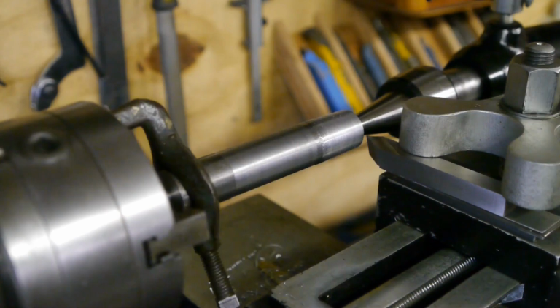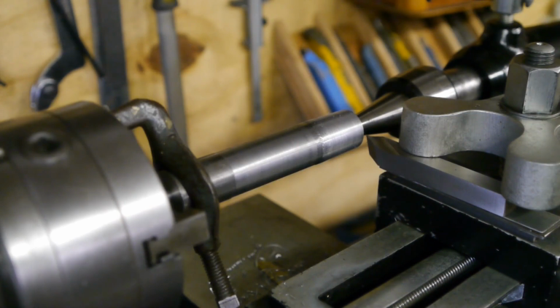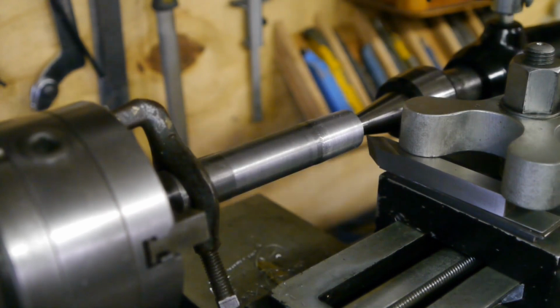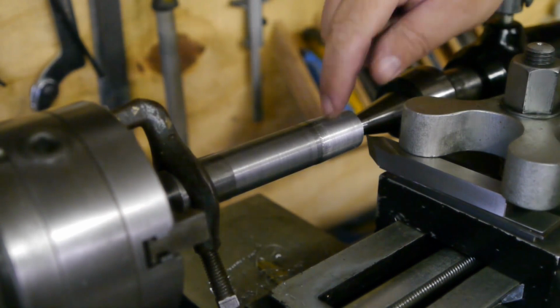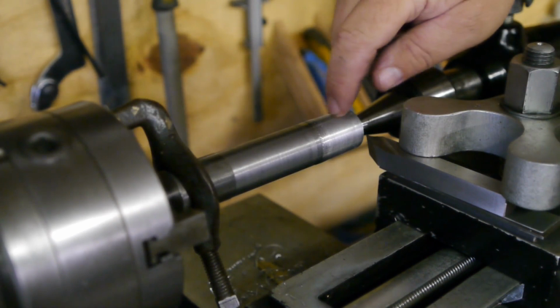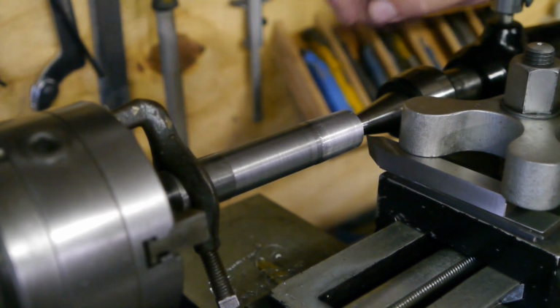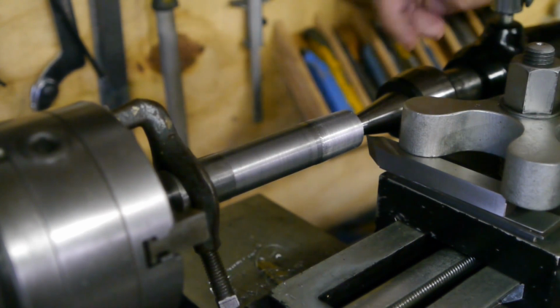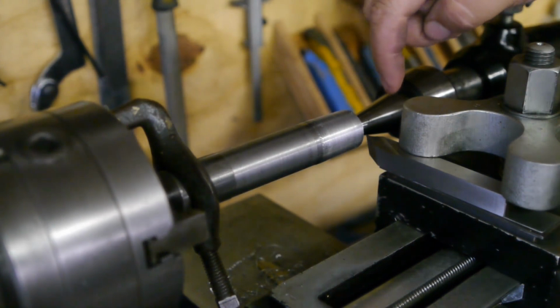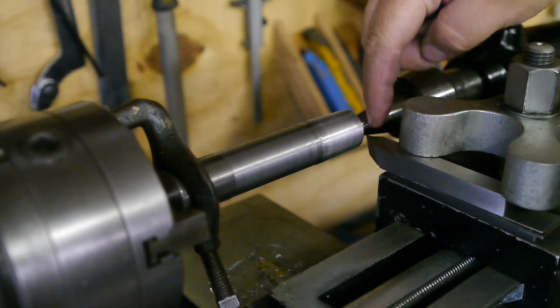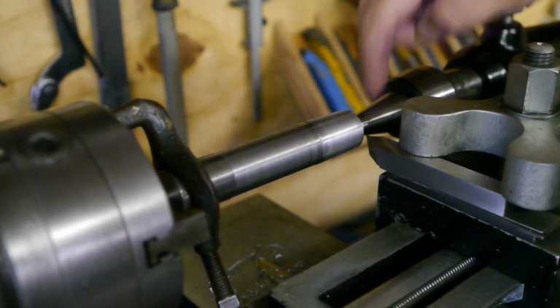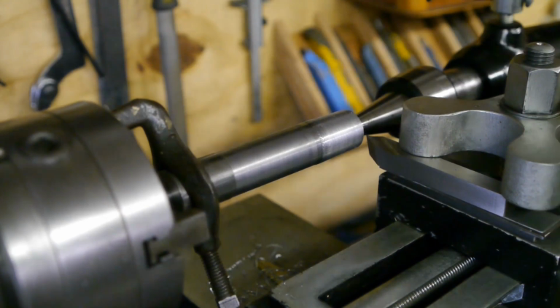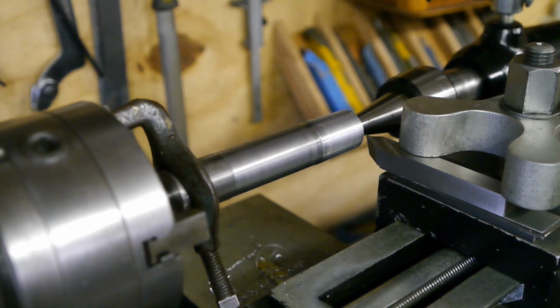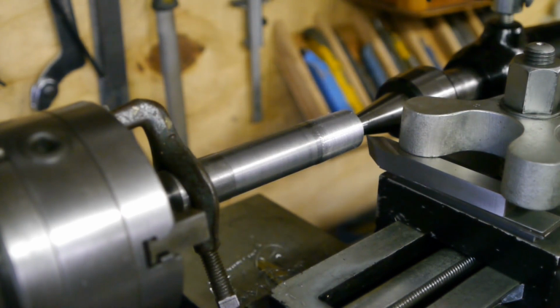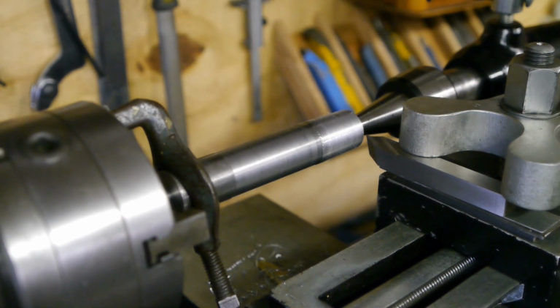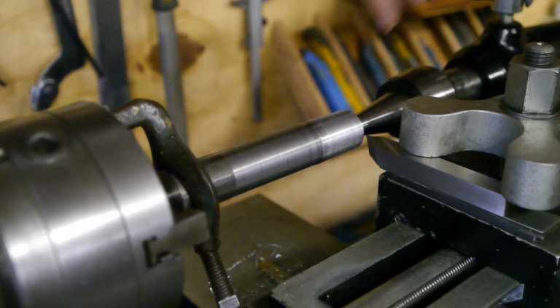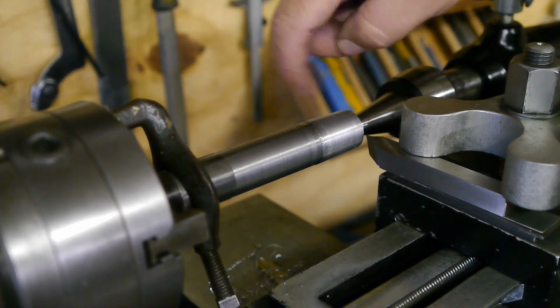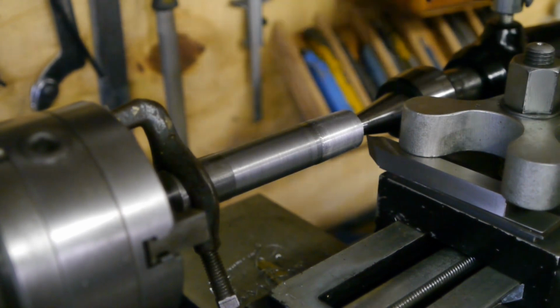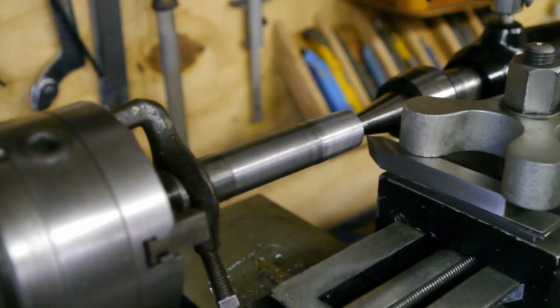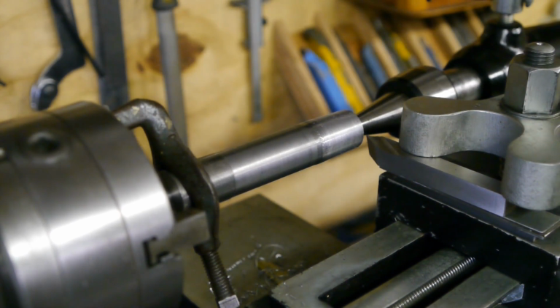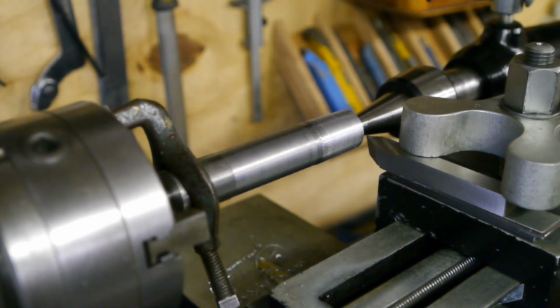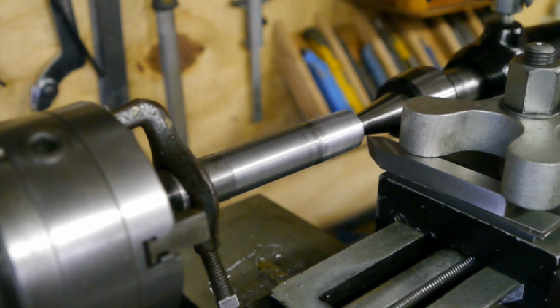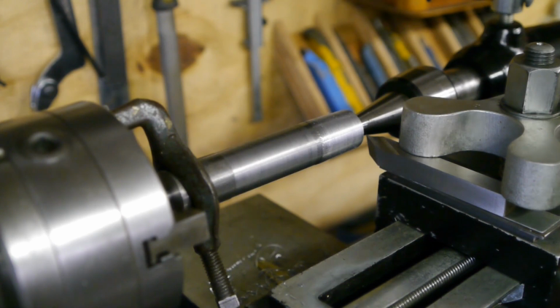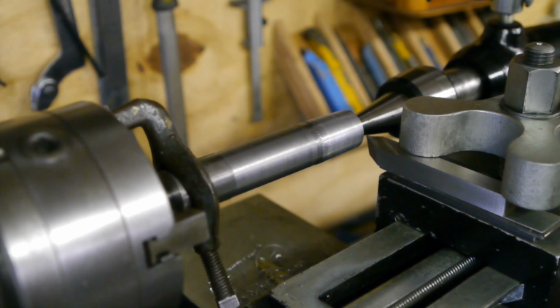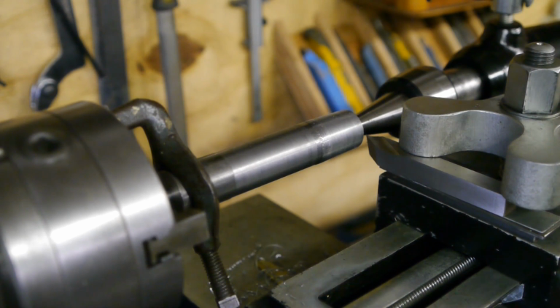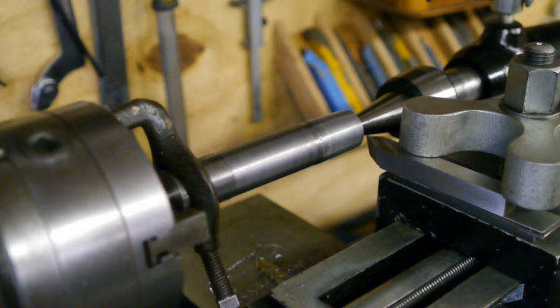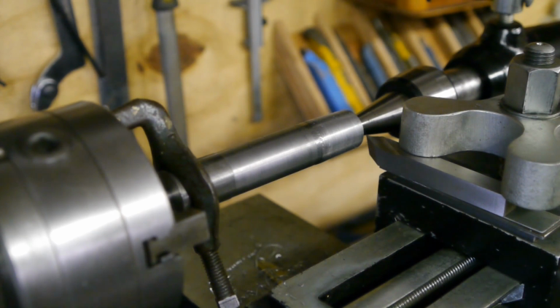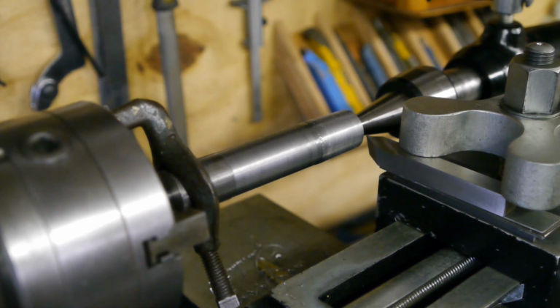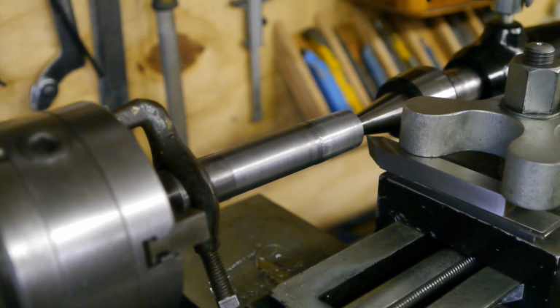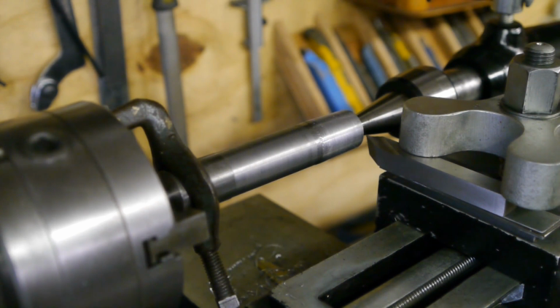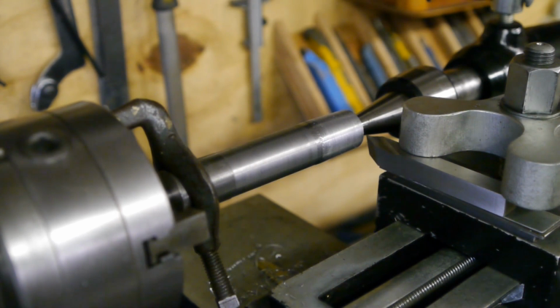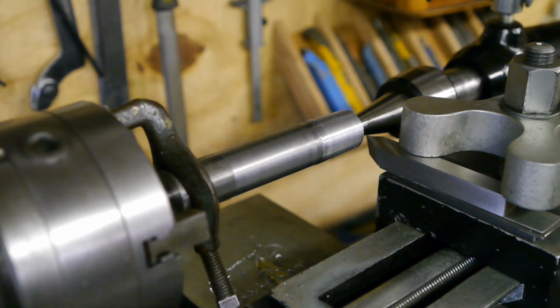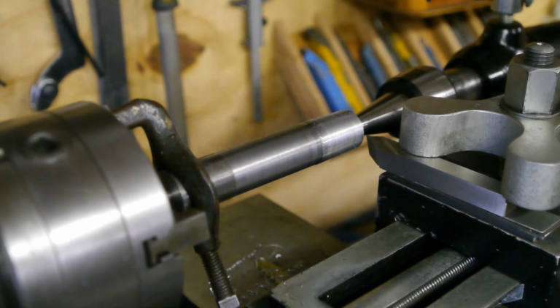I don't think there's much of a radius on this tool bit, so that doesn't help with the surface finish. I will switch to another tool later on.